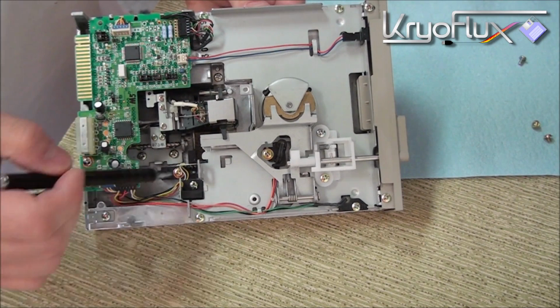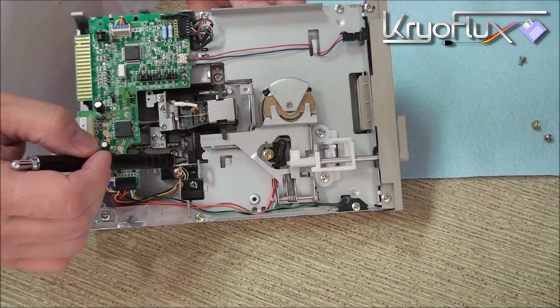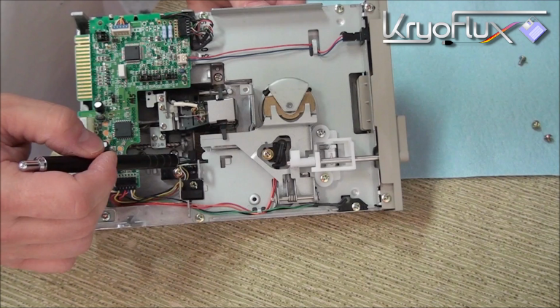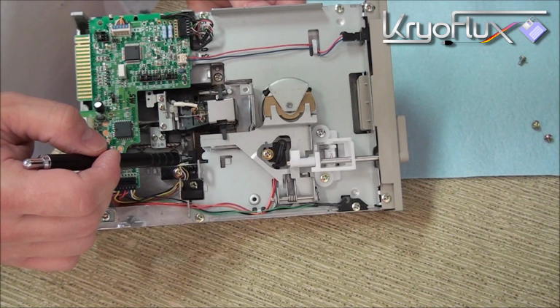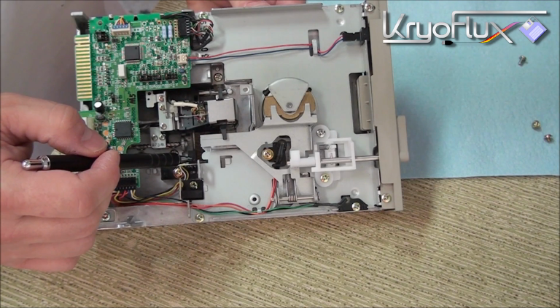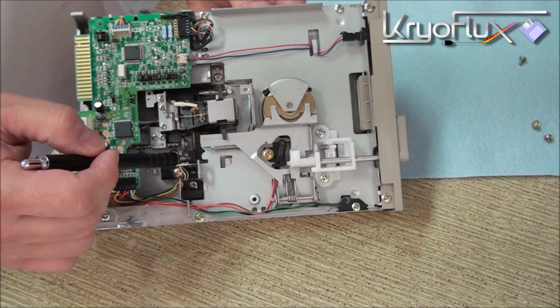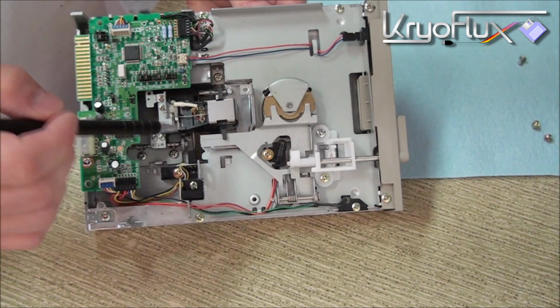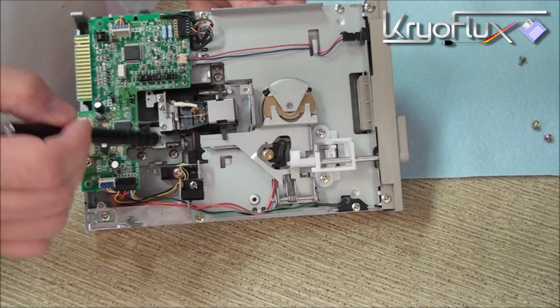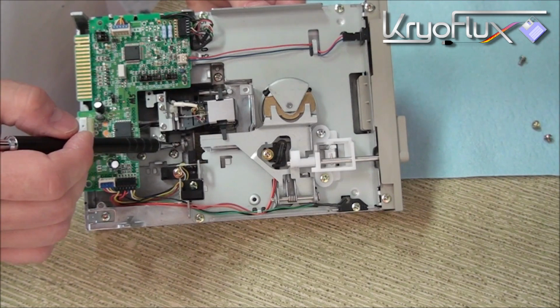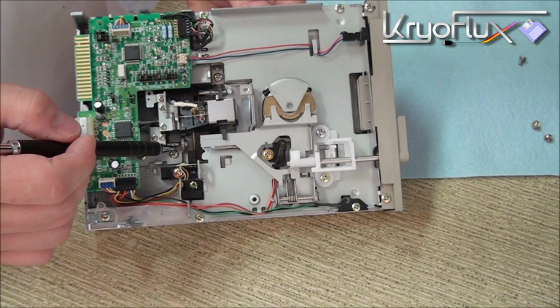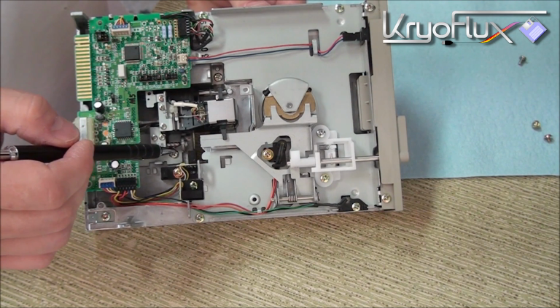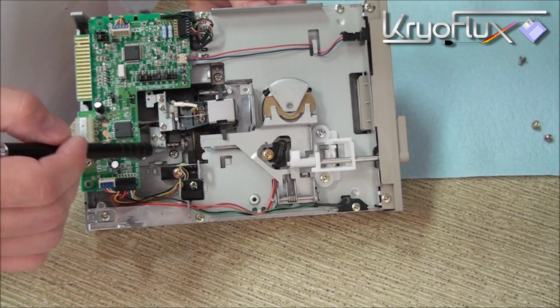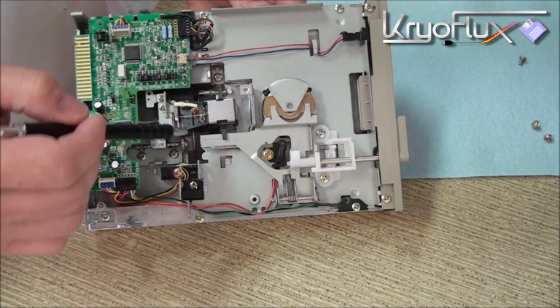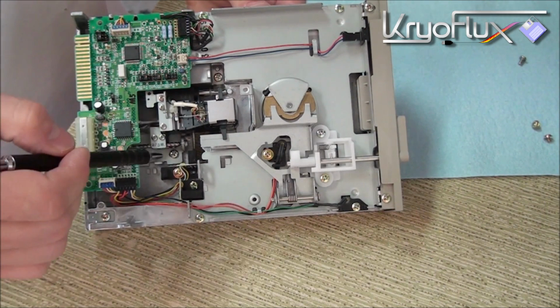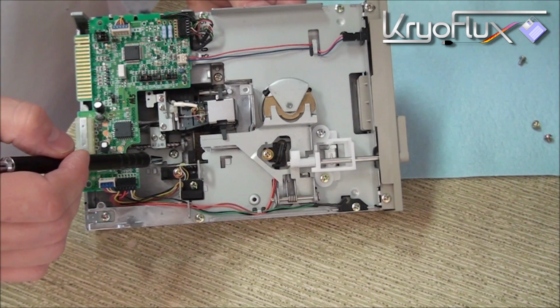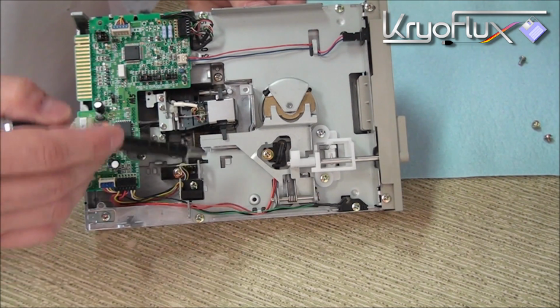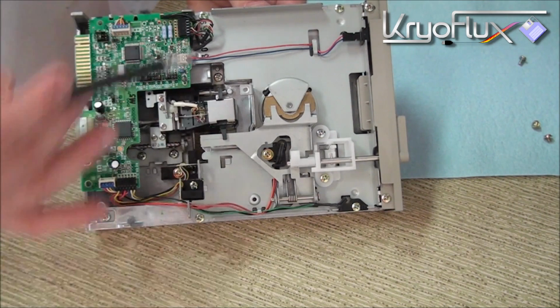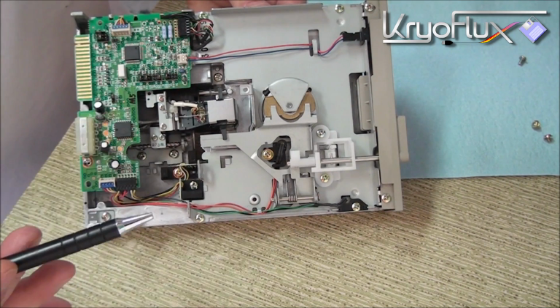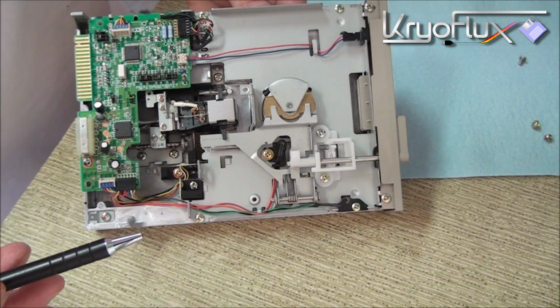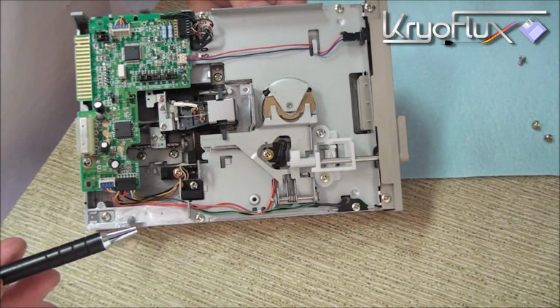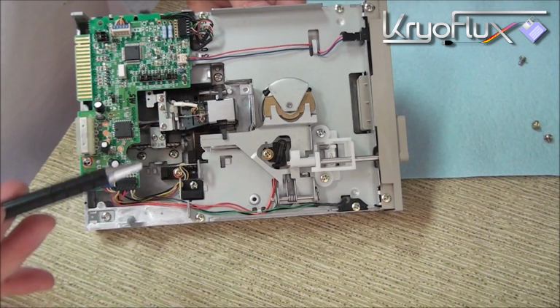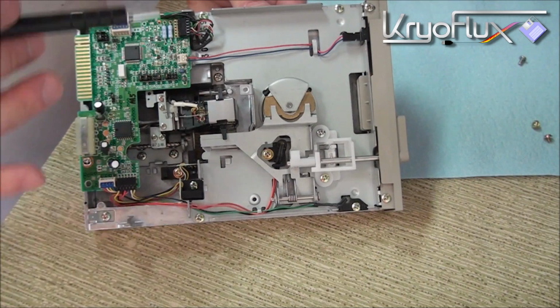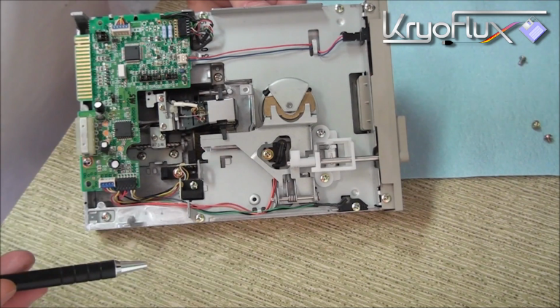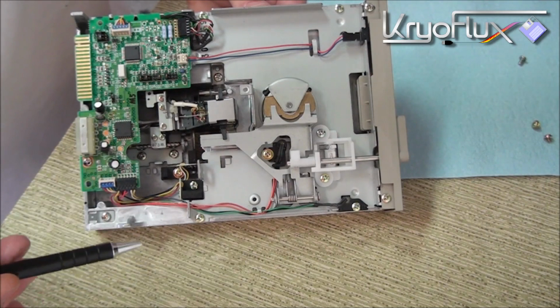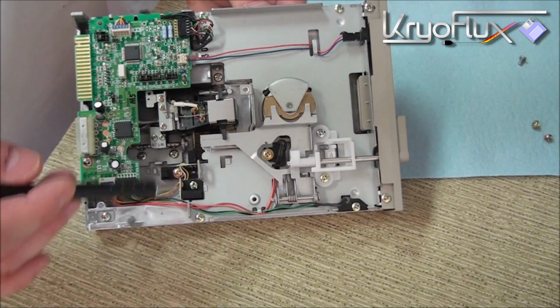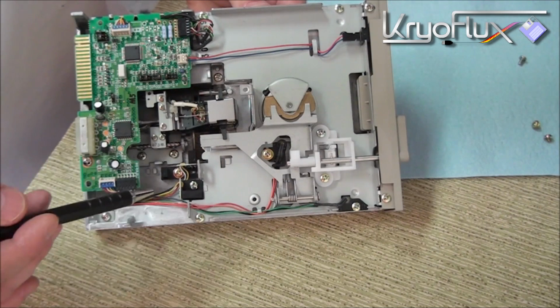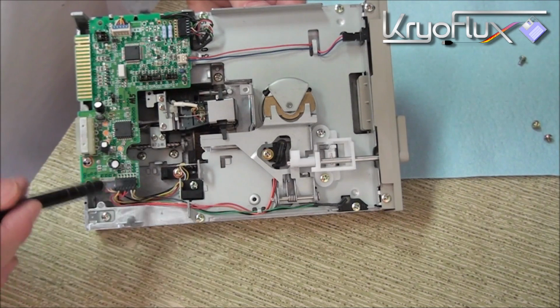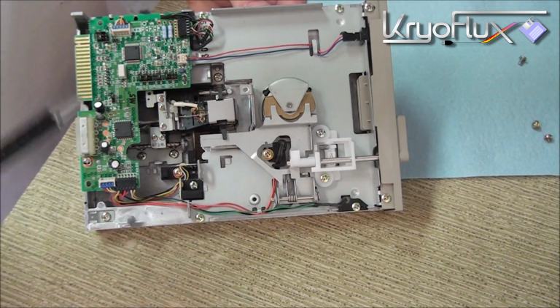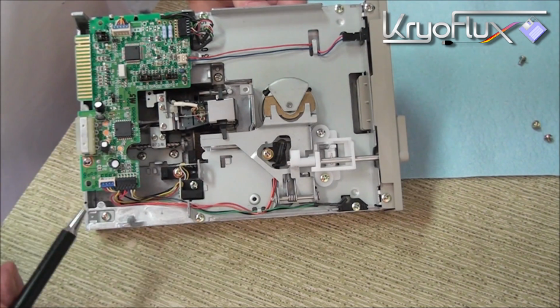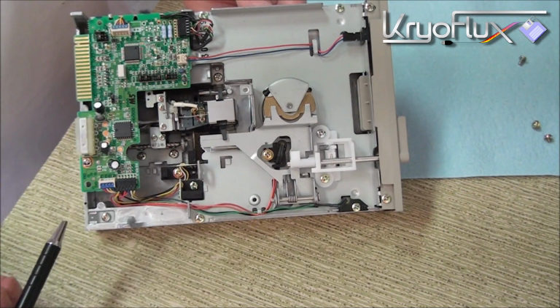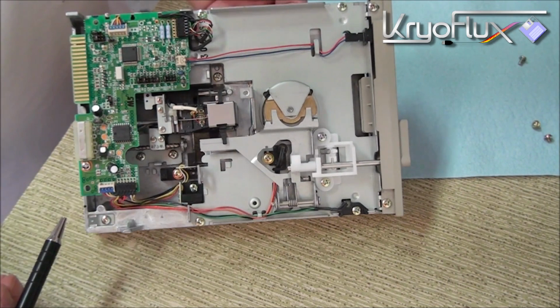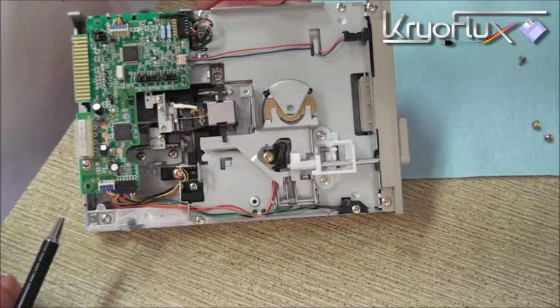This is the track zero sensor. It's very important that you don't mess with it — we don't need to modify it at all. If you move it or mess it up, you're going to have to reset the track zero.